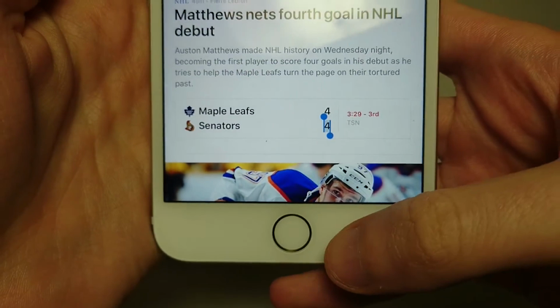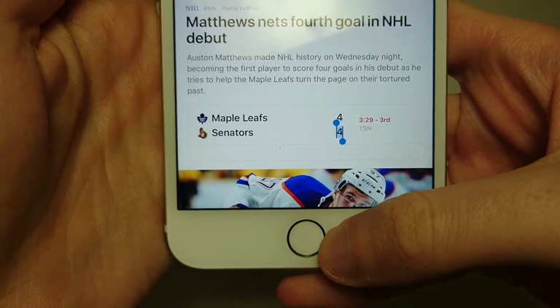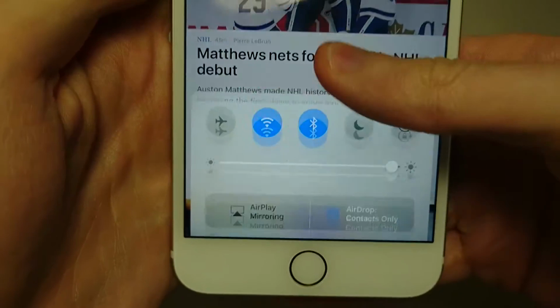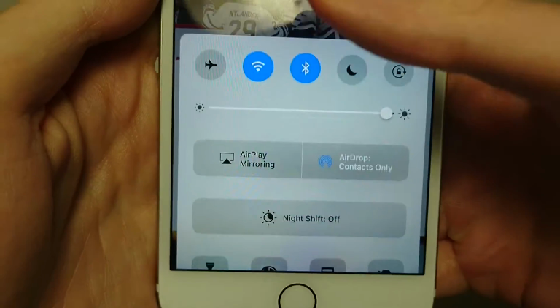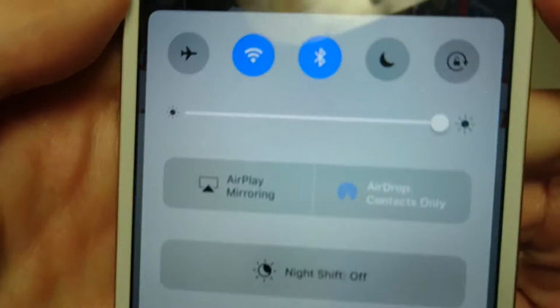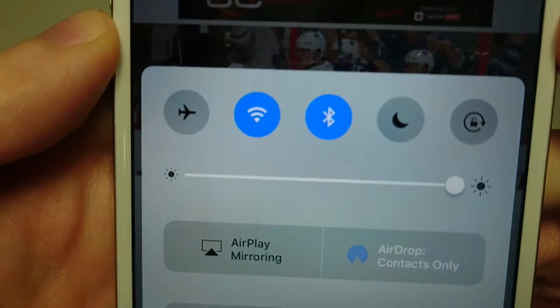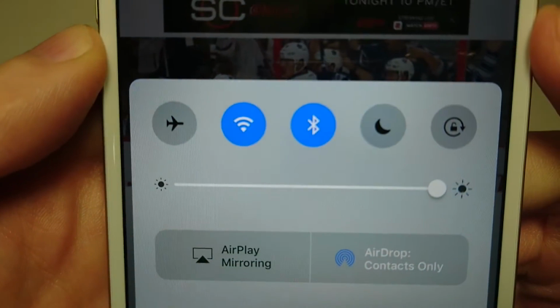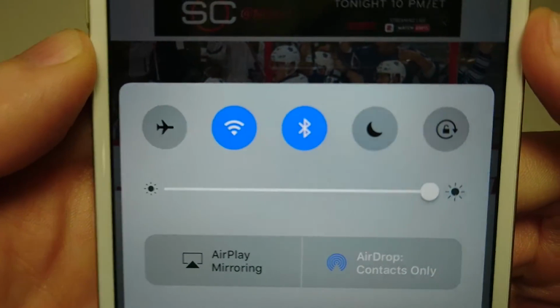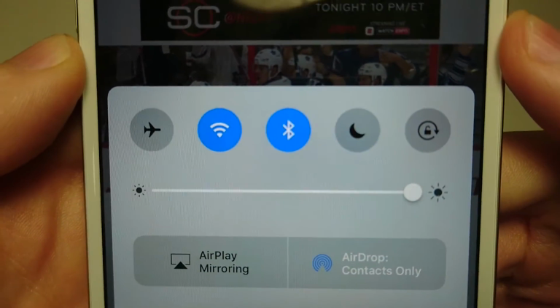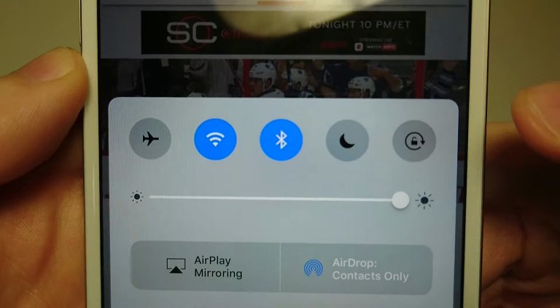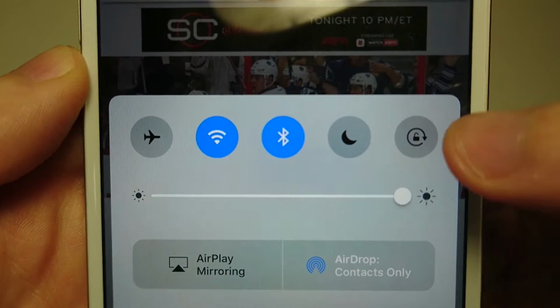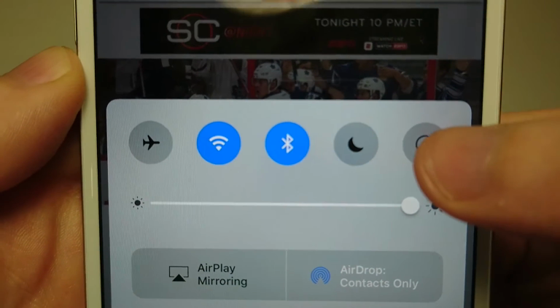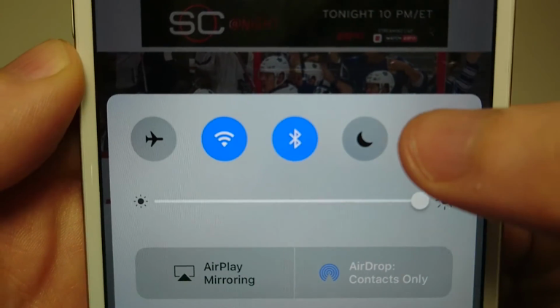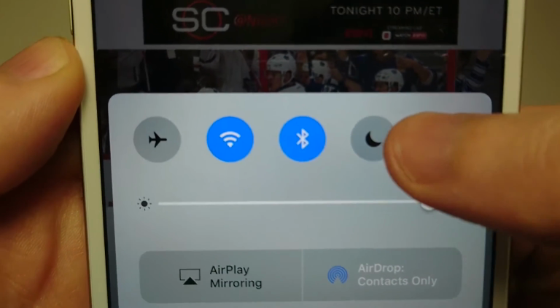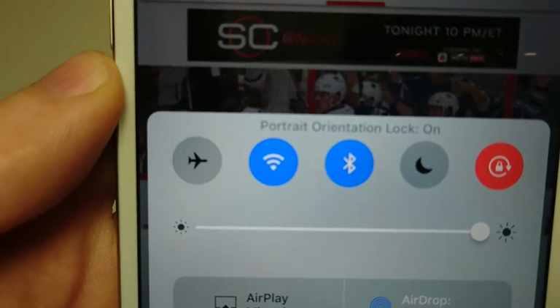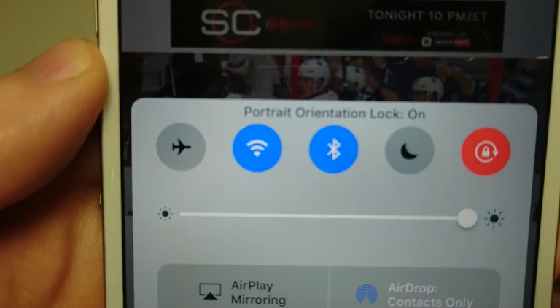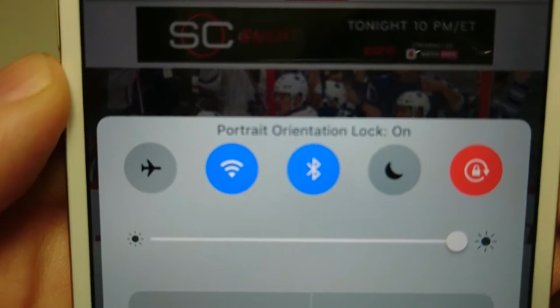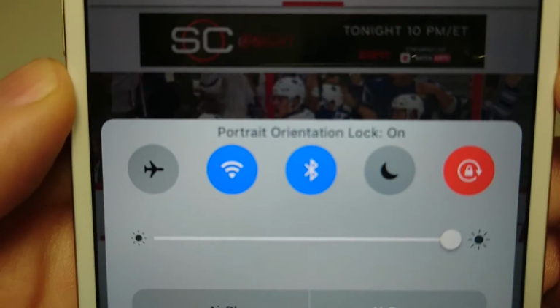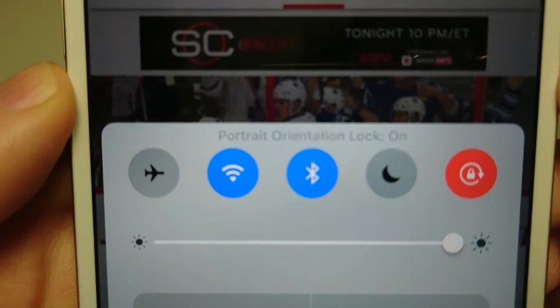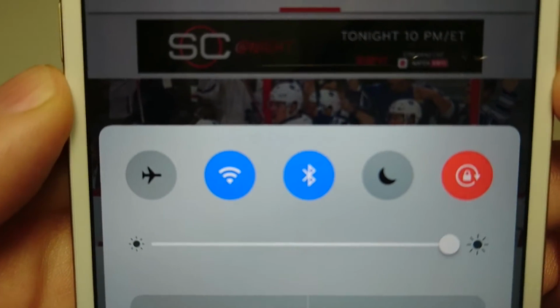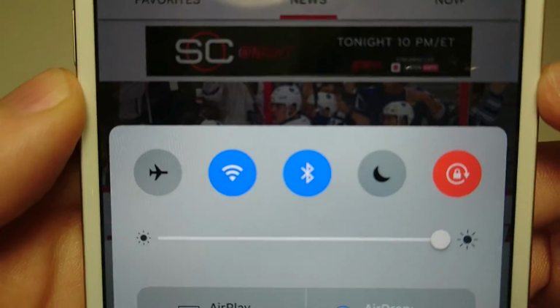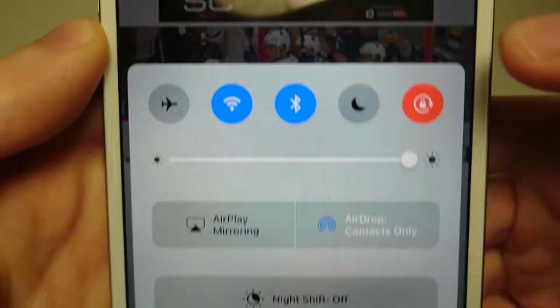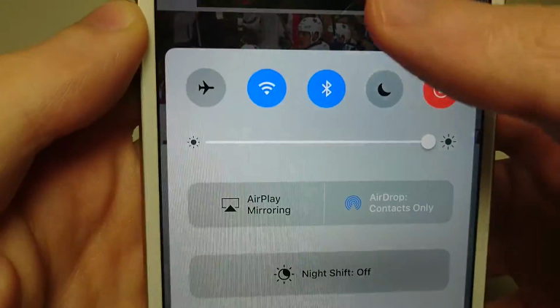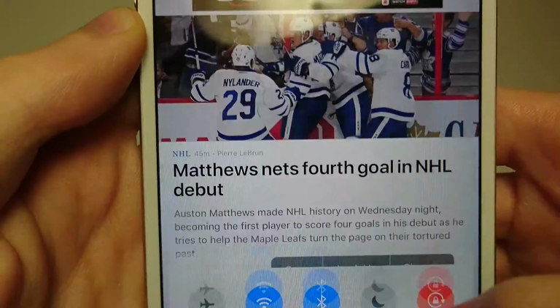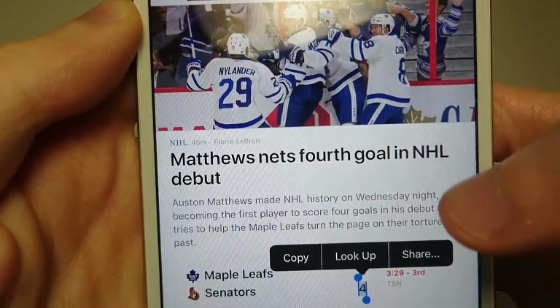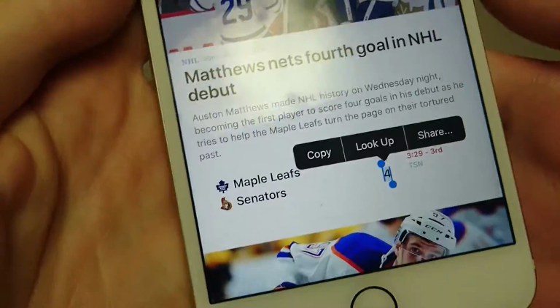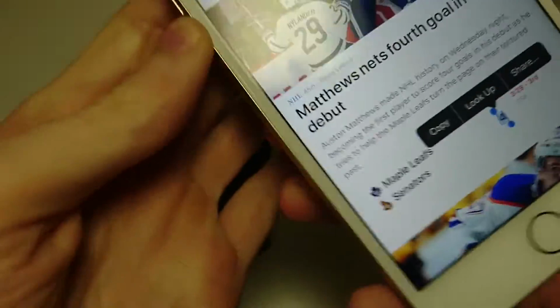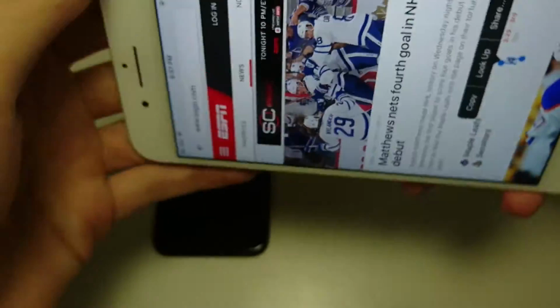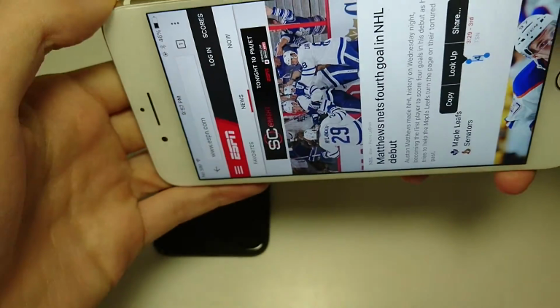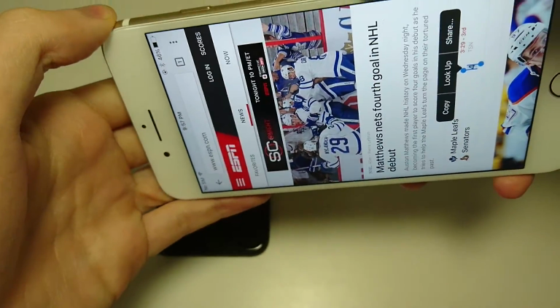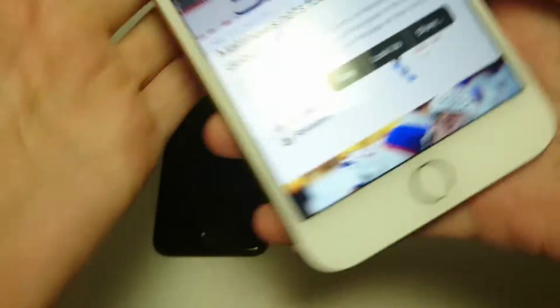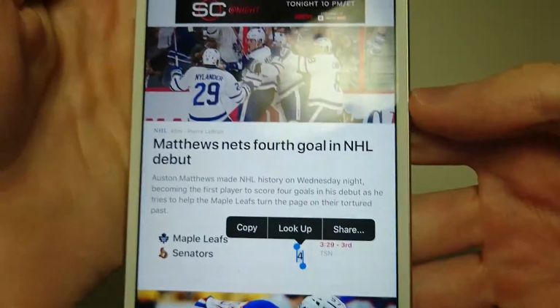If you want to turn it off, you're going to swipe up from the bottom like this. You'll see that there are five icons here, so press the one on the far right. Now you see orientation lock is on. Swipe back down, and if you go like this, you see it no longer rotates.